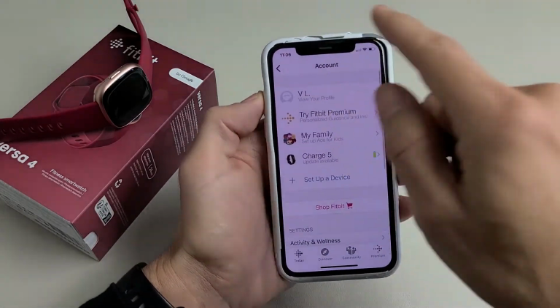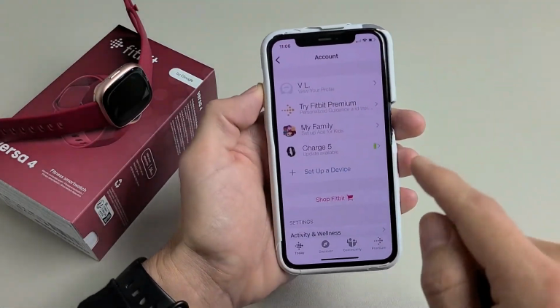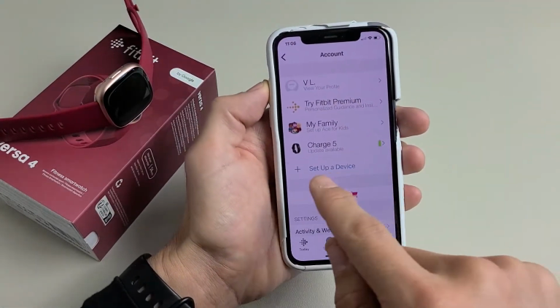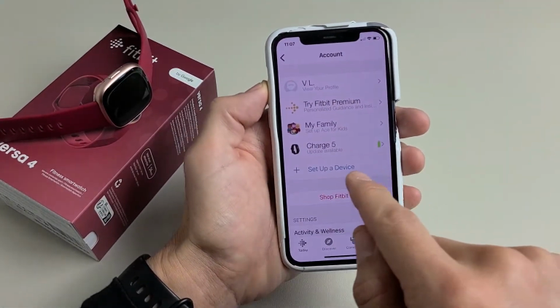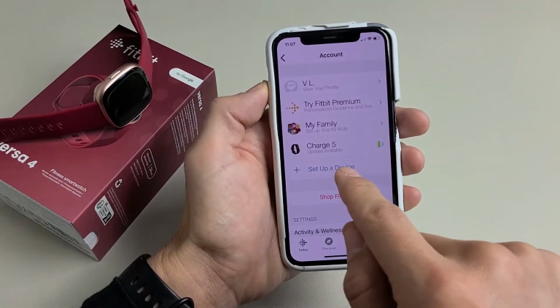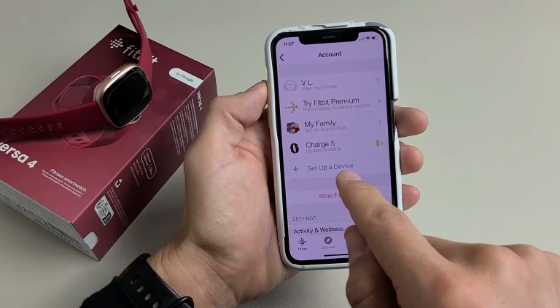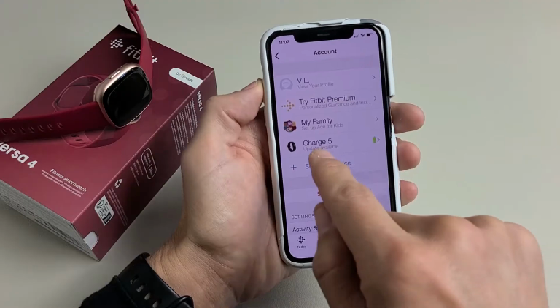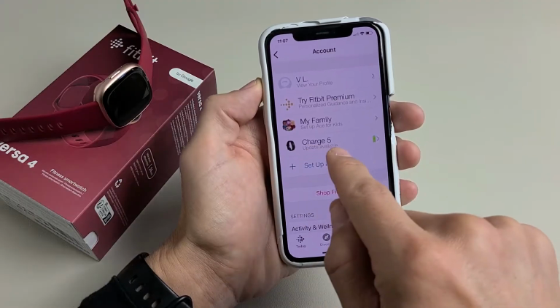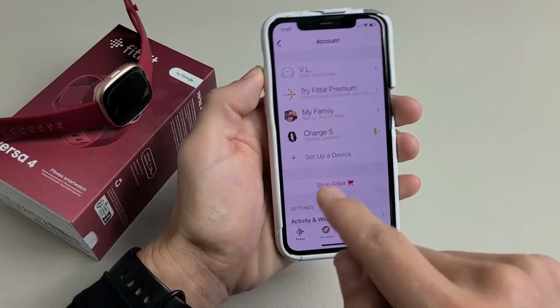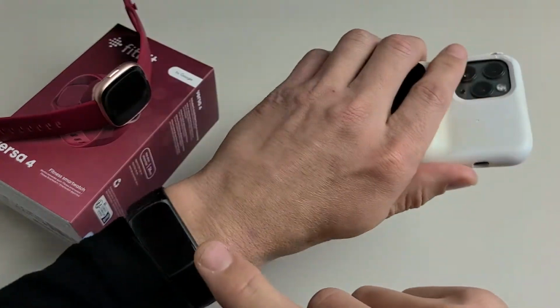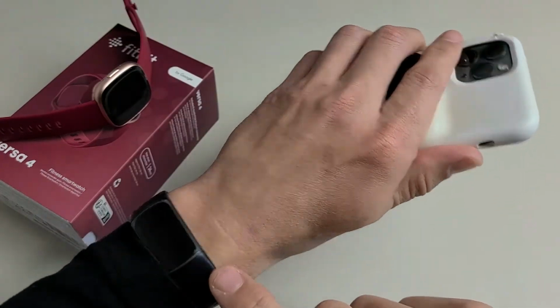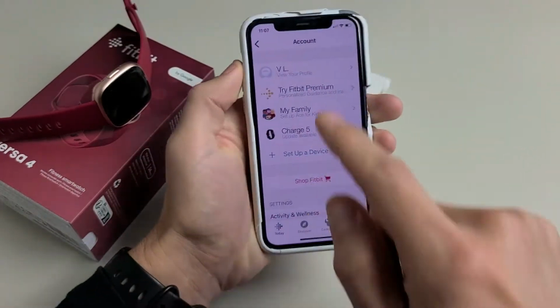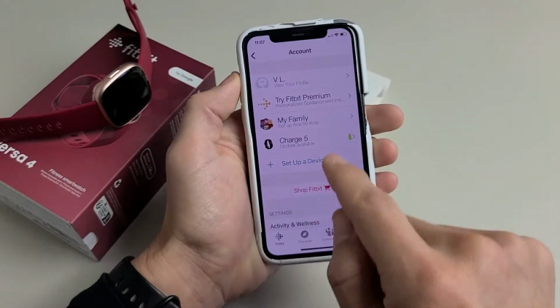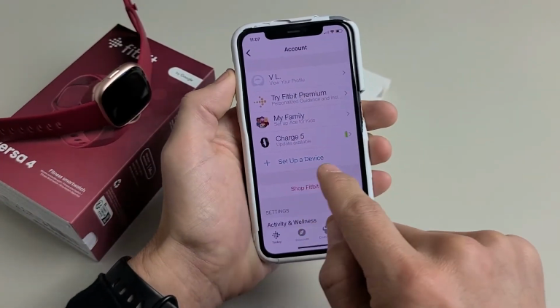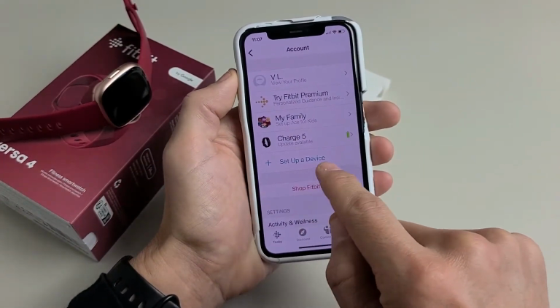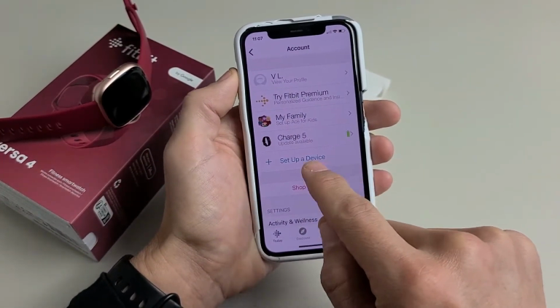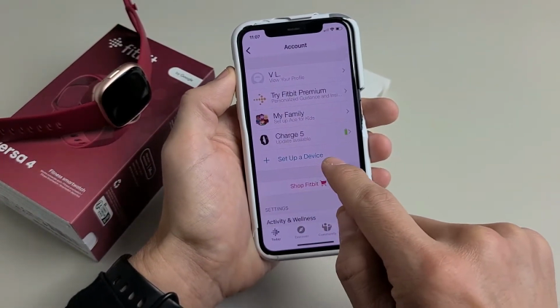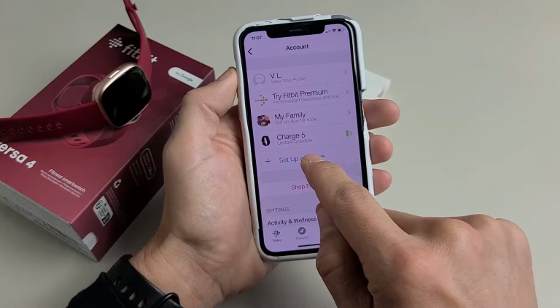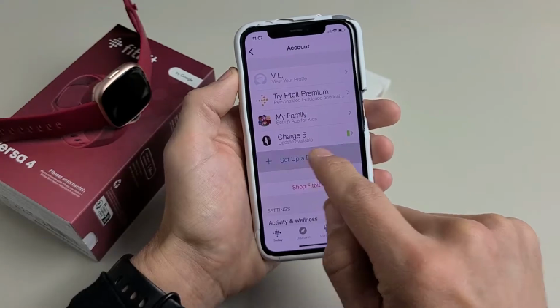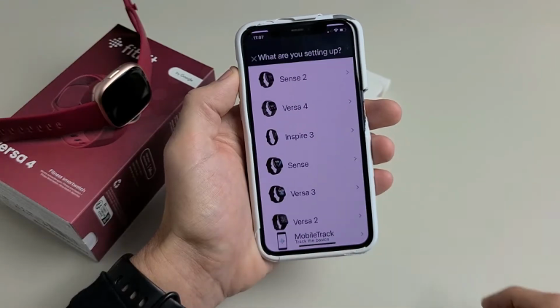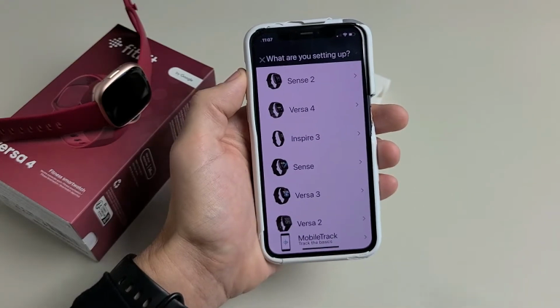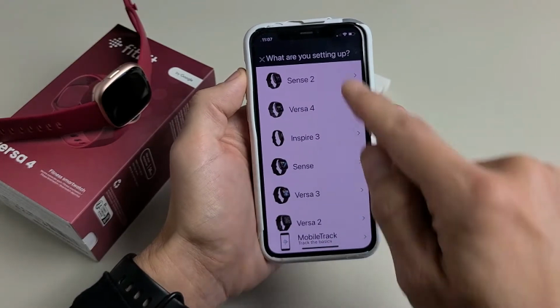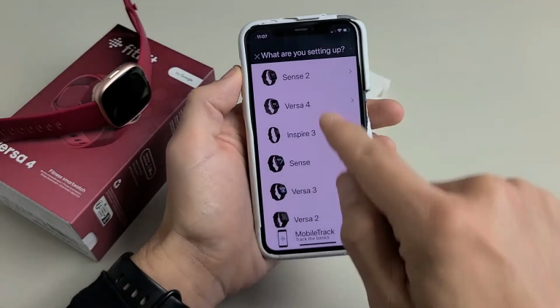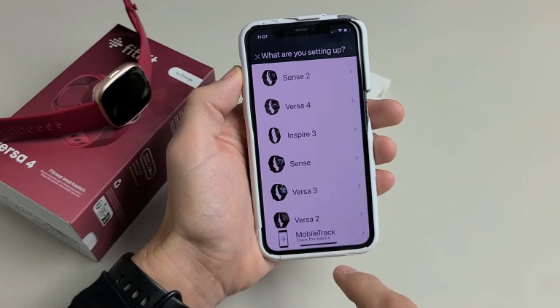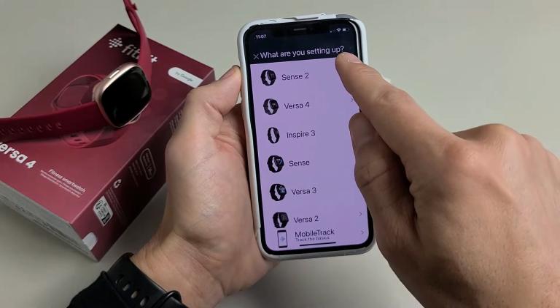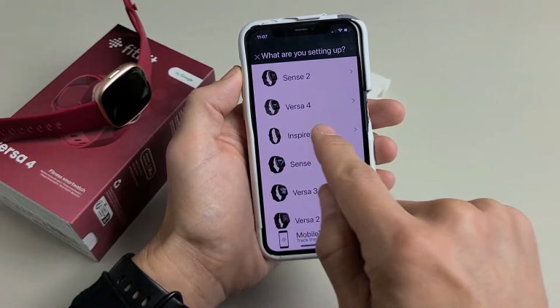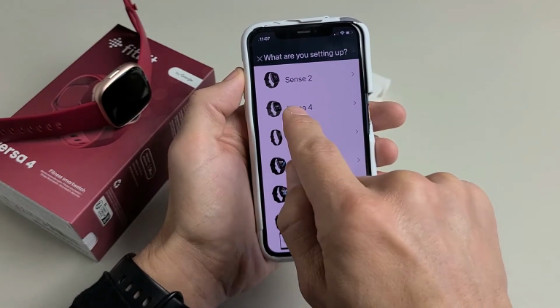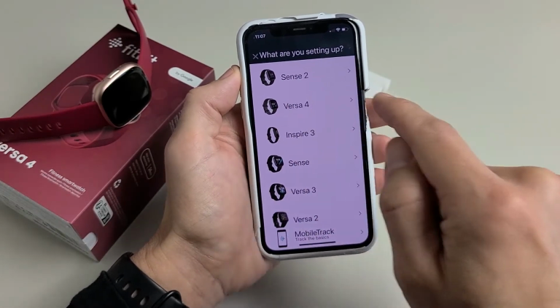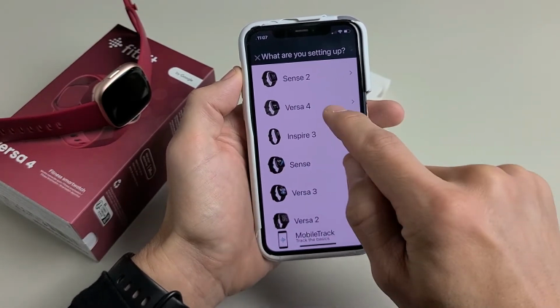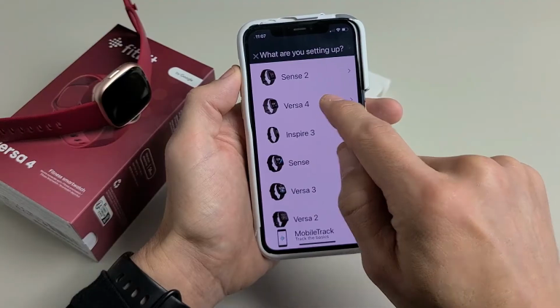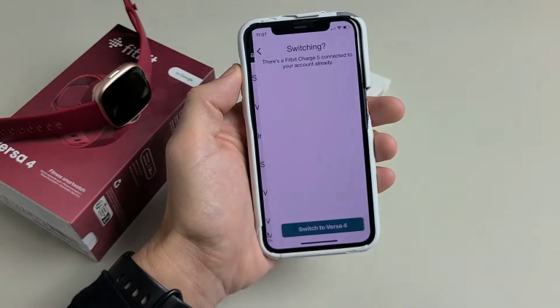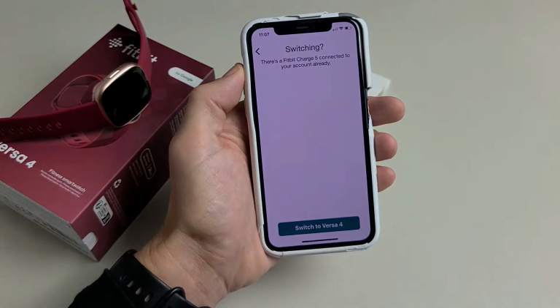We're going to set up a device down here. I already have my Fitbit Charge 5 connected, but we're going to set up a new device. Tap on that, and we're going to look for Versa 4. There it is — tap on that.